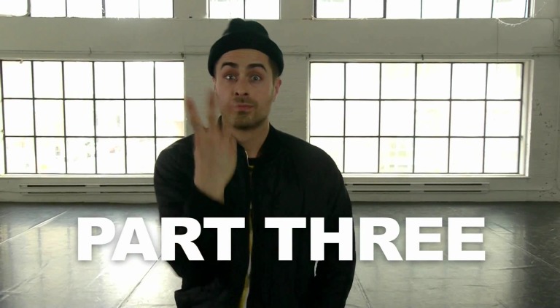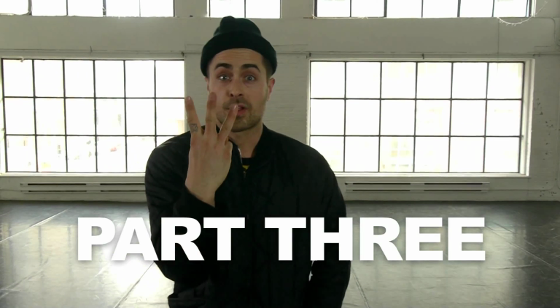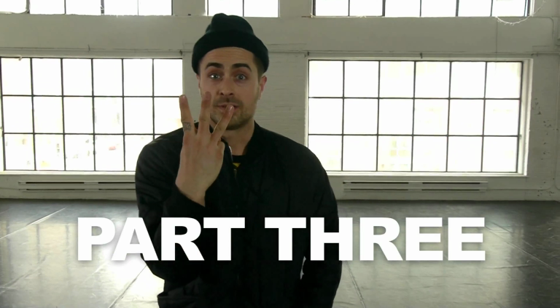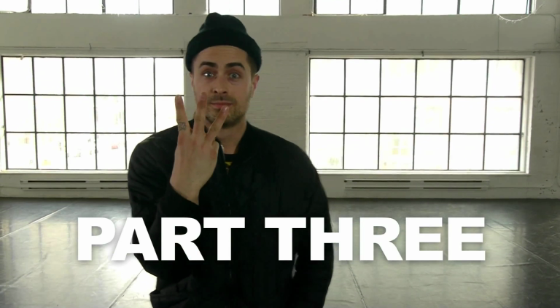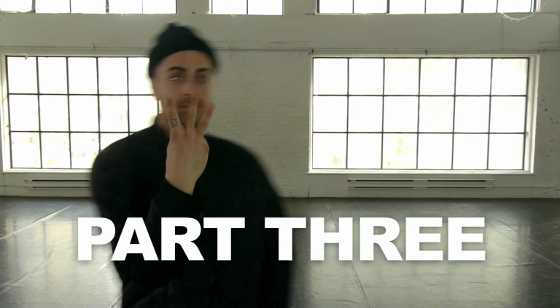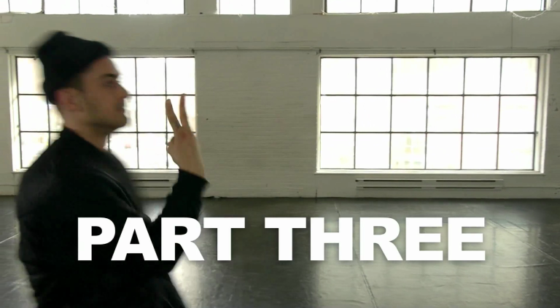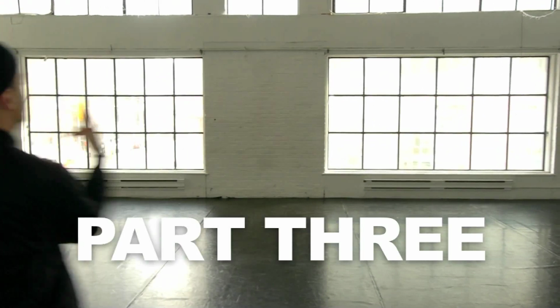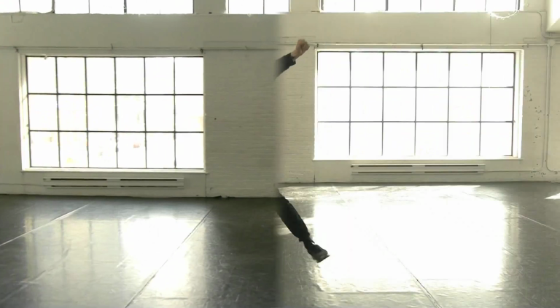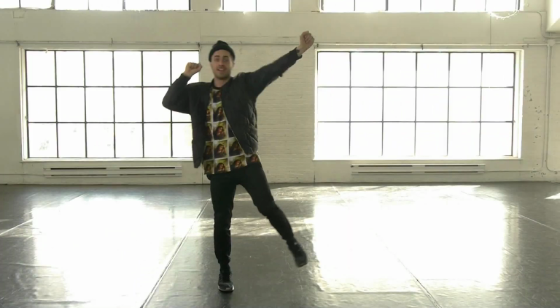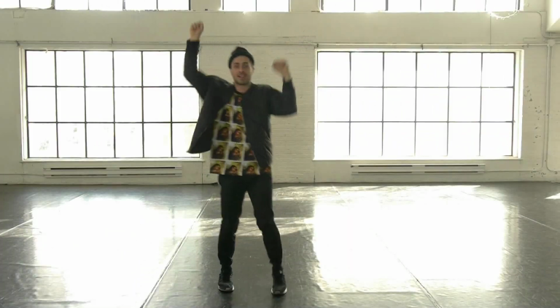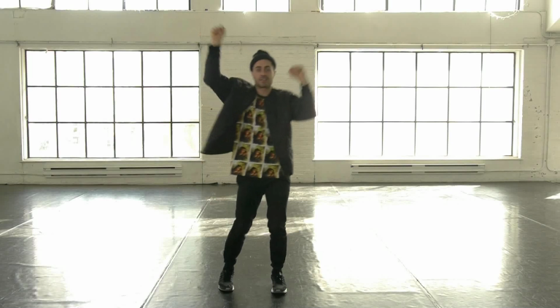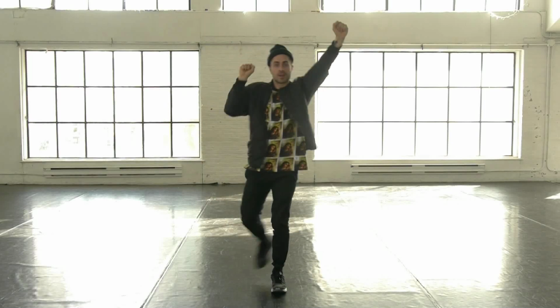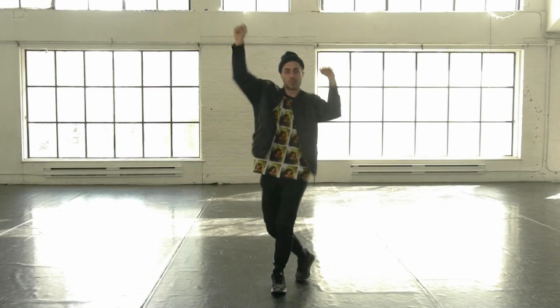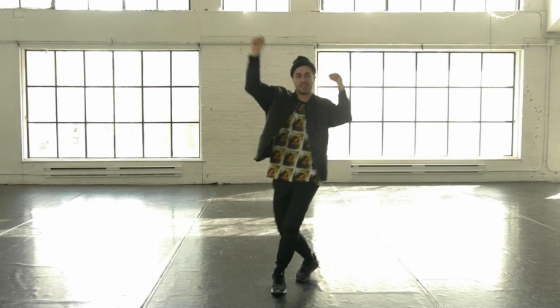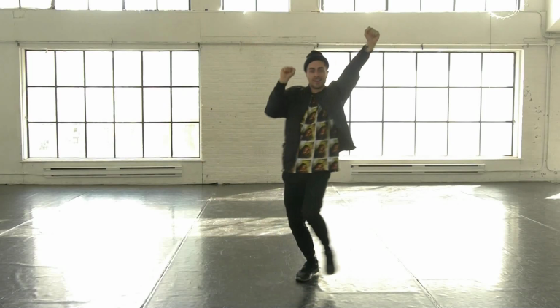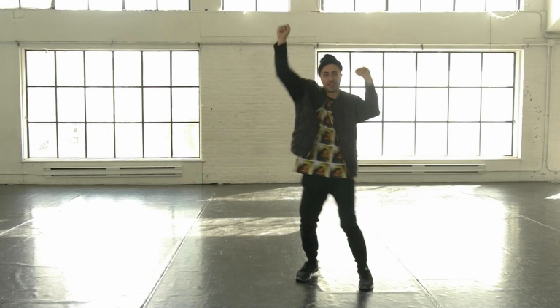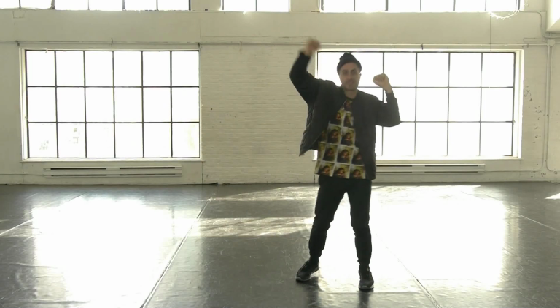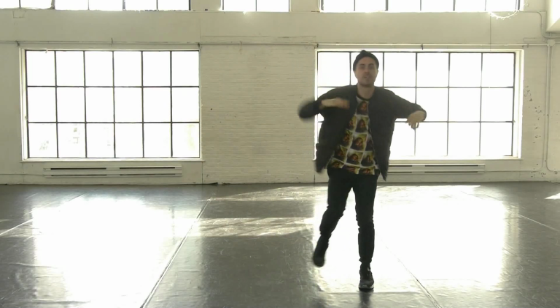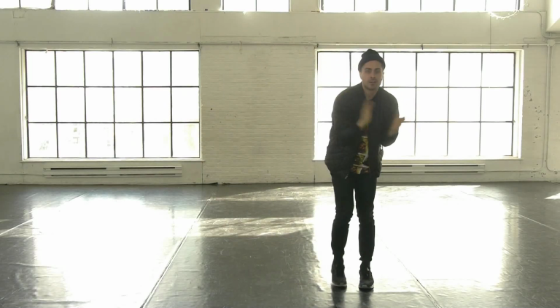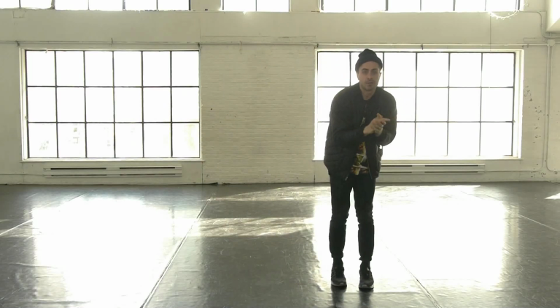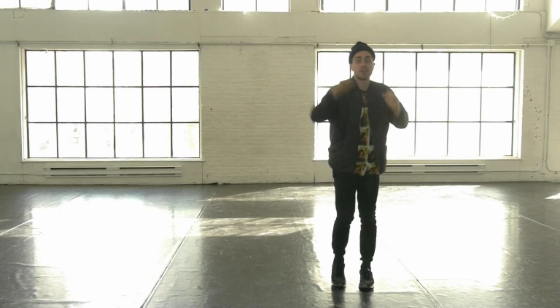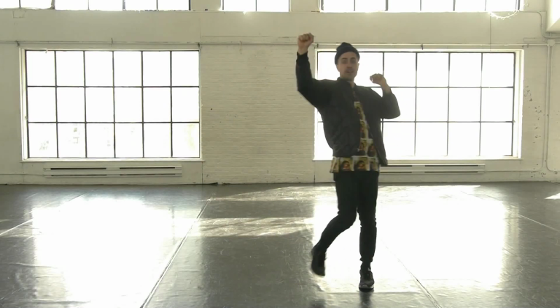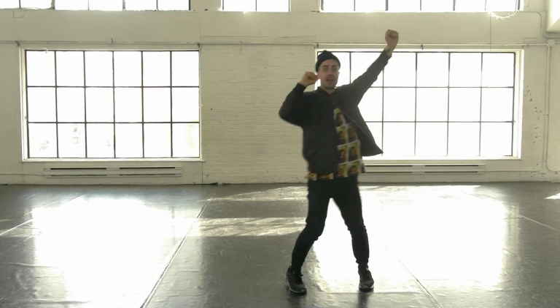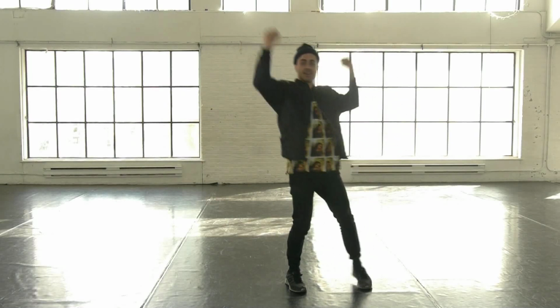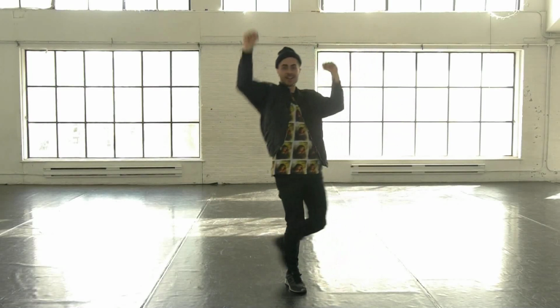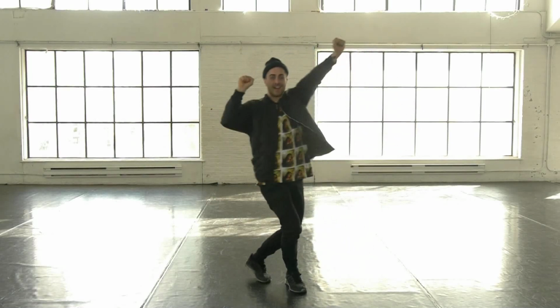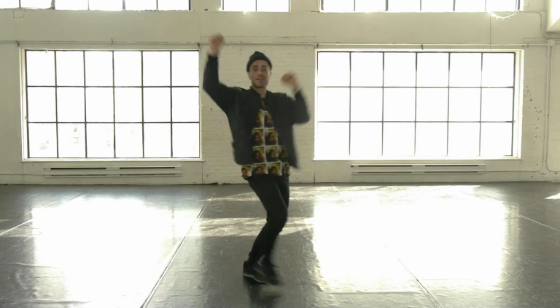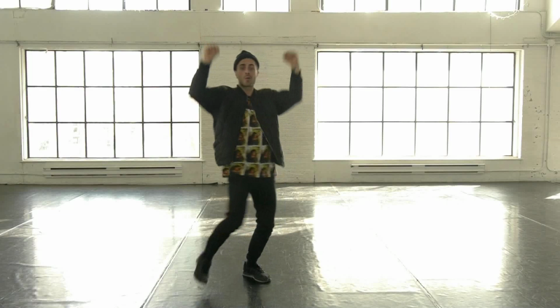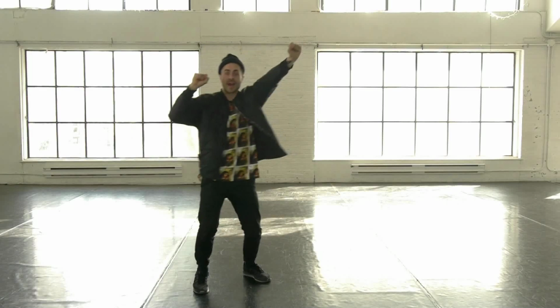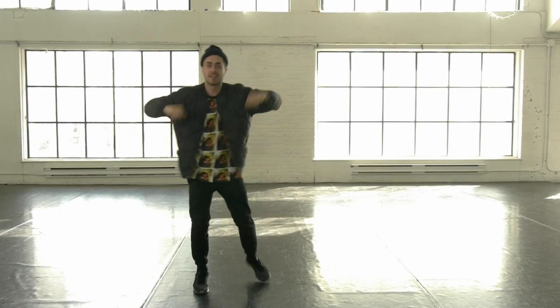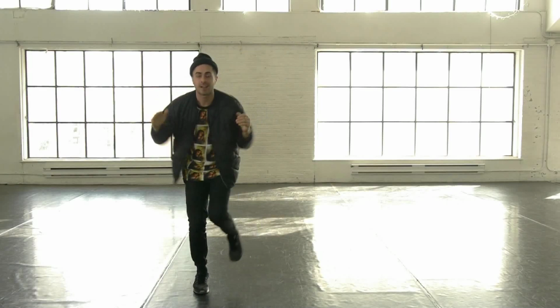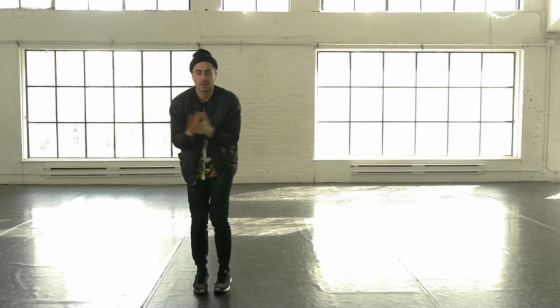Part 3. Left, right, left, right, left, right, and back.